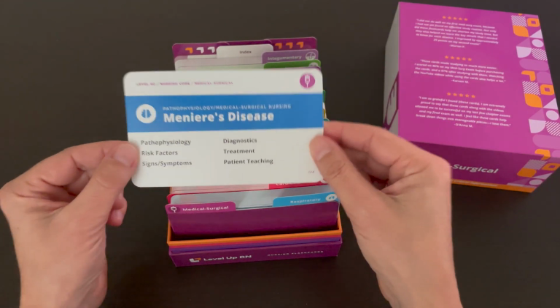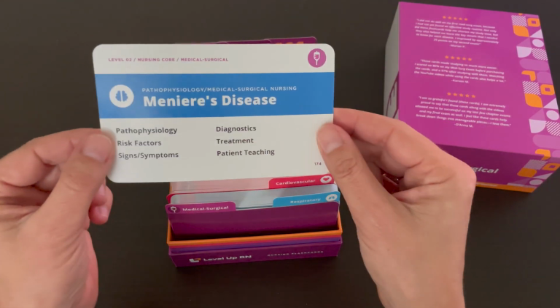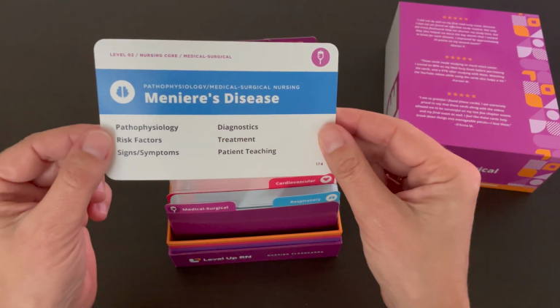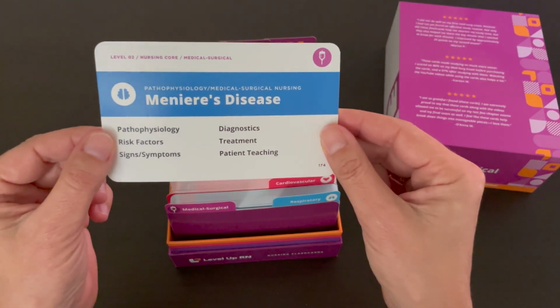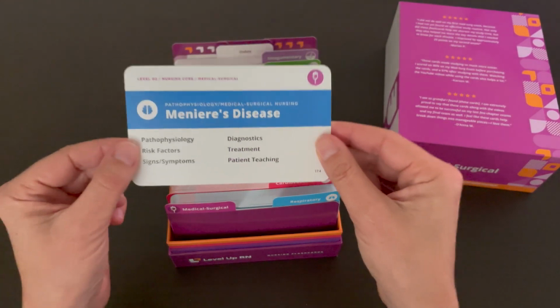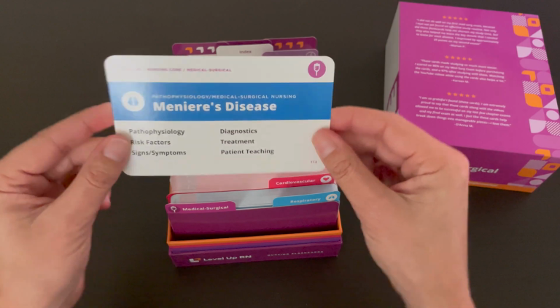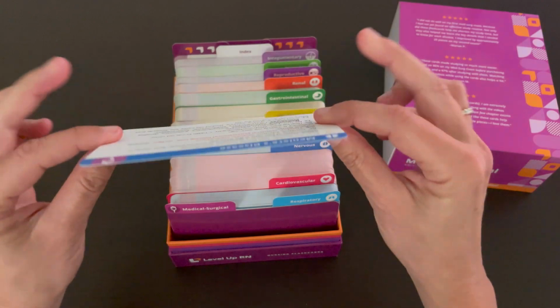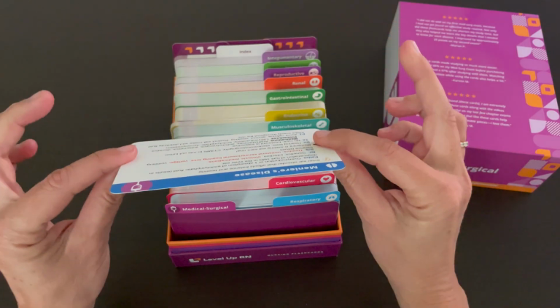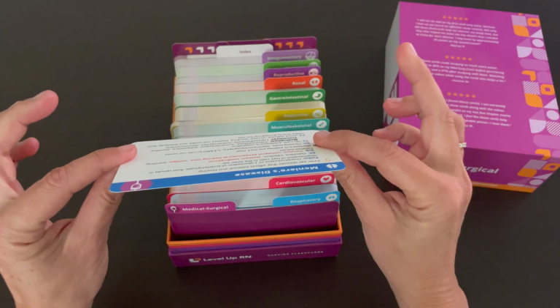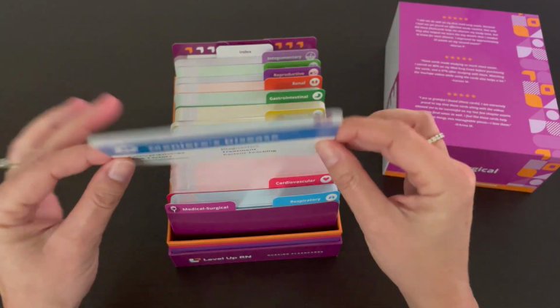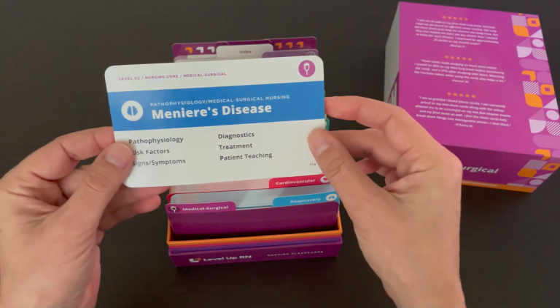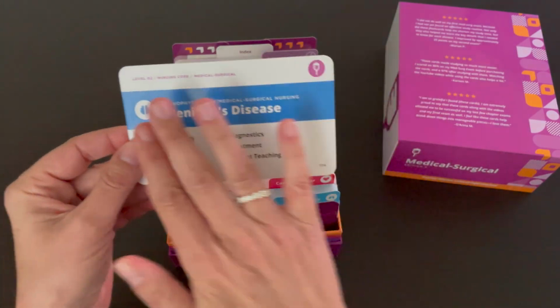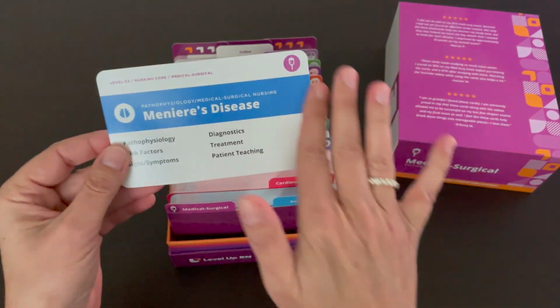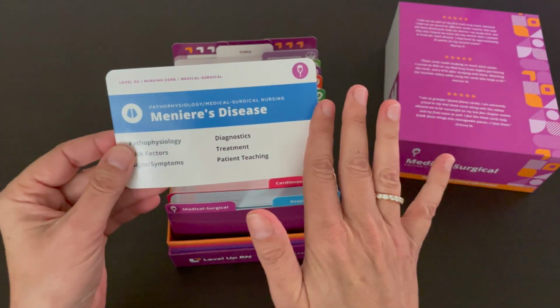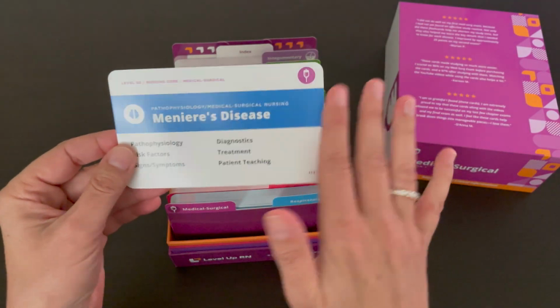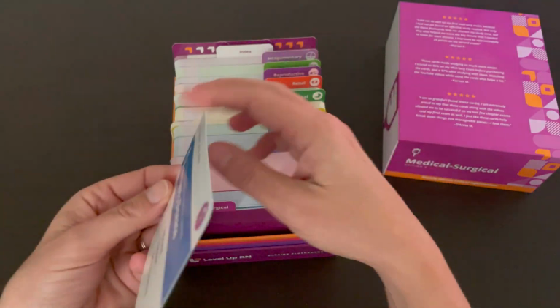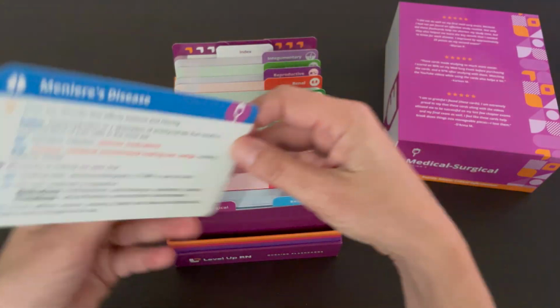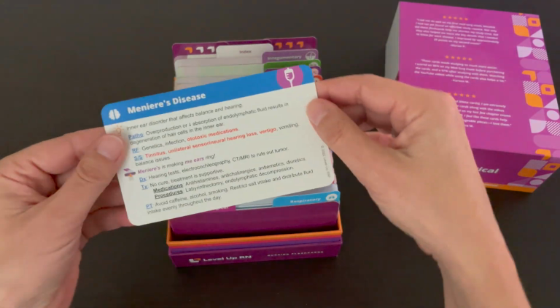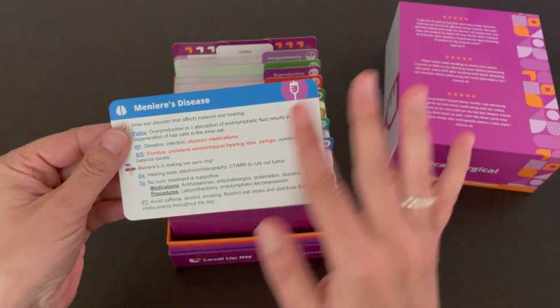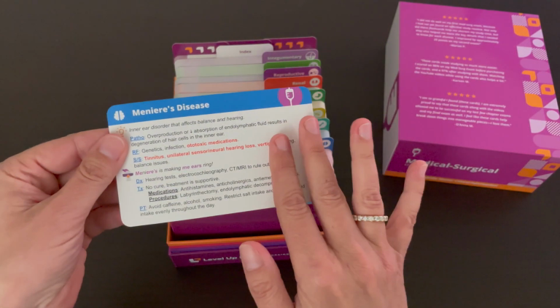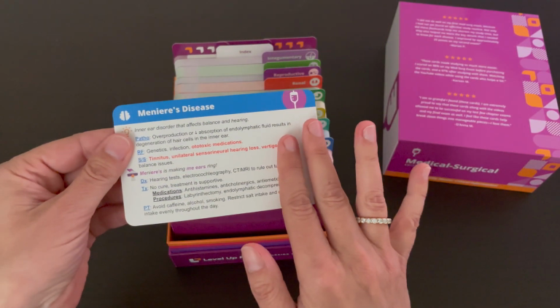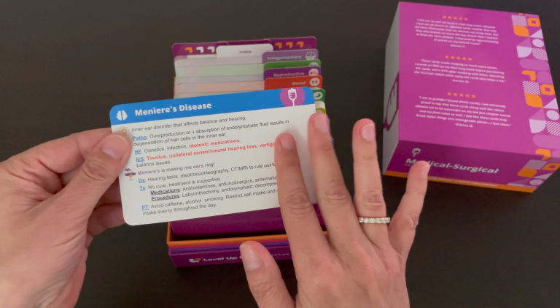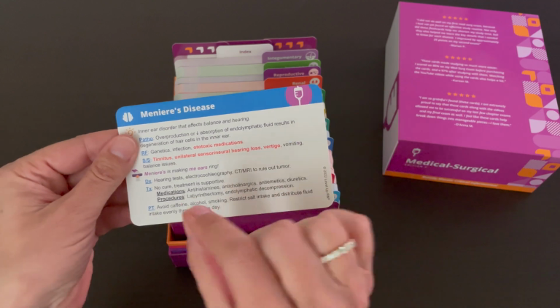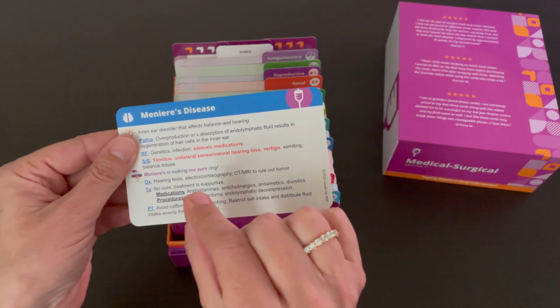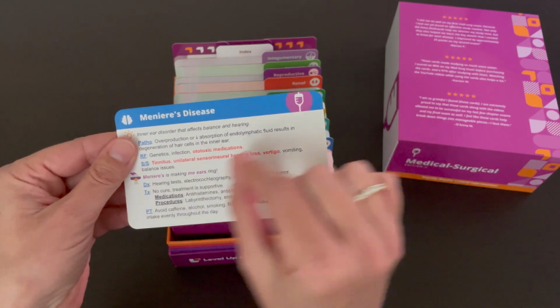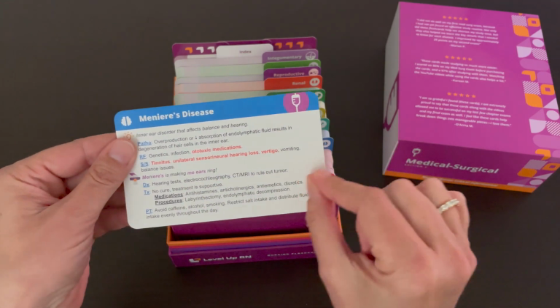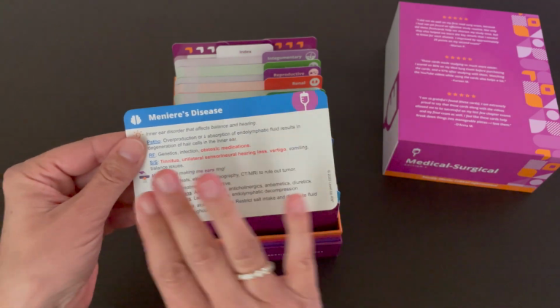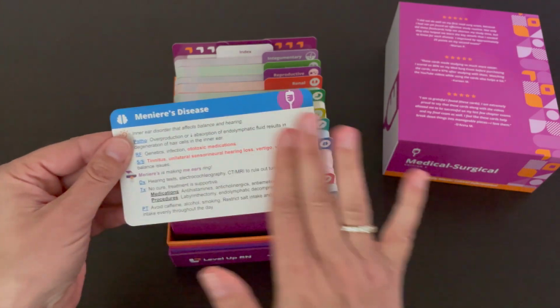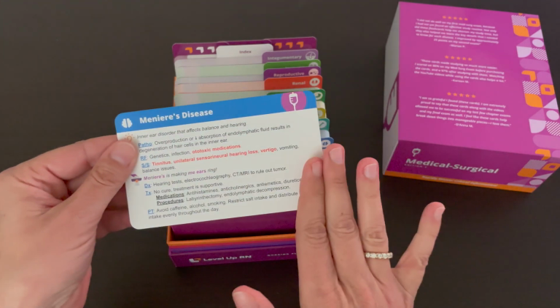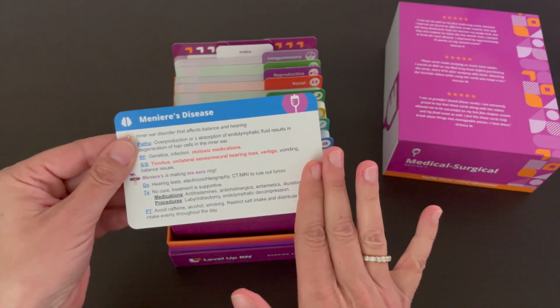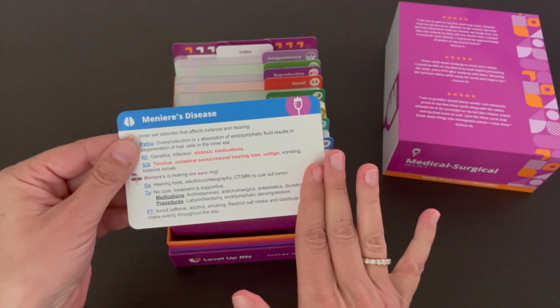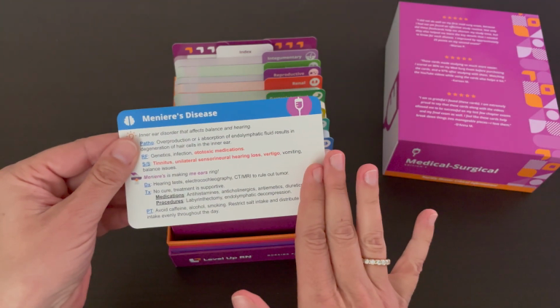Our cards are thick and durable. They're glossy on the front, and matte on the back, so you can take notes or highlight information as needed.